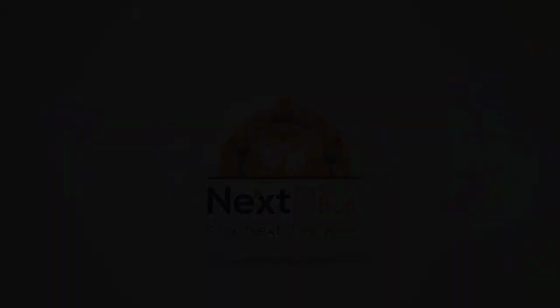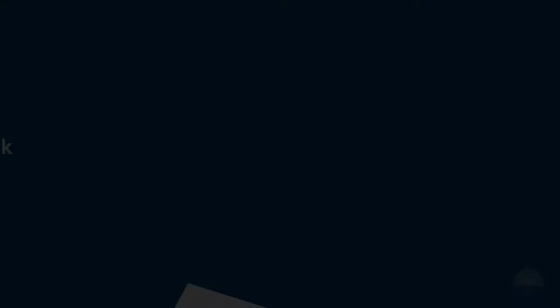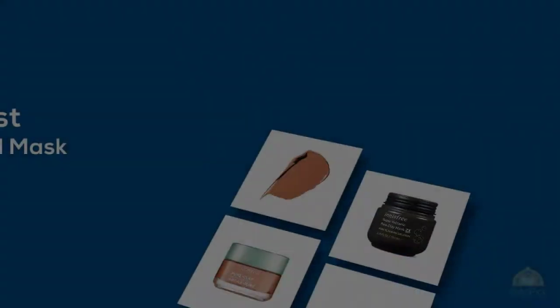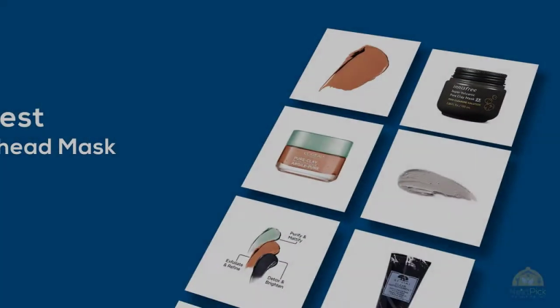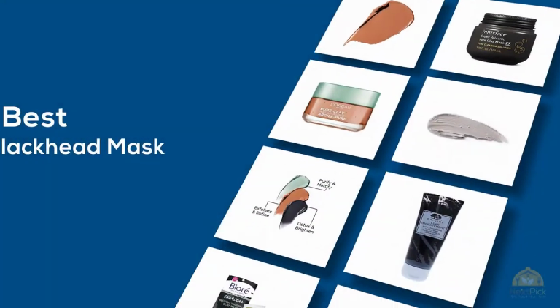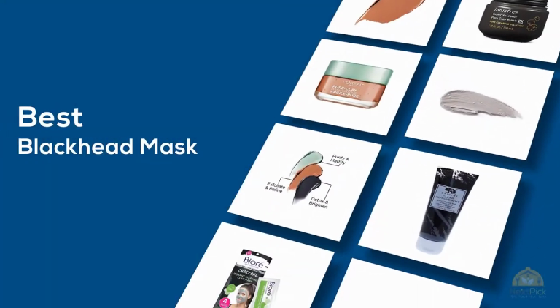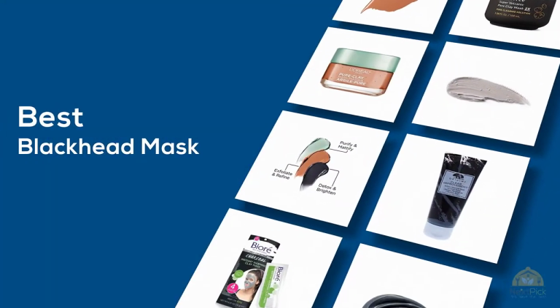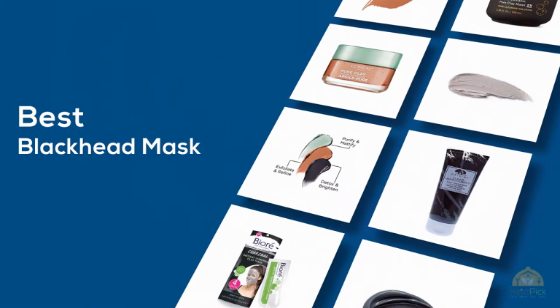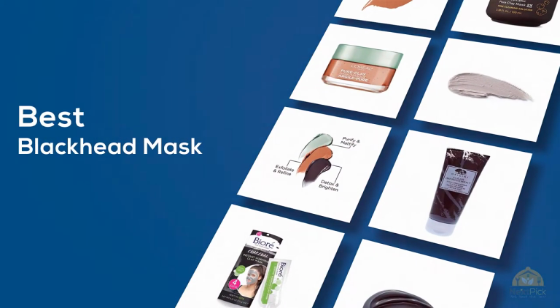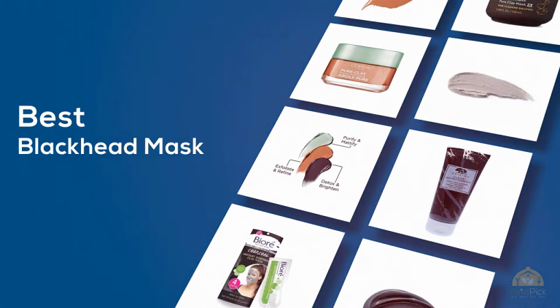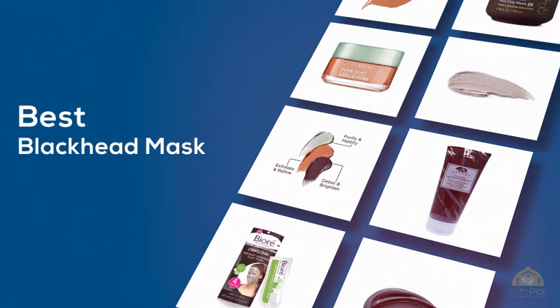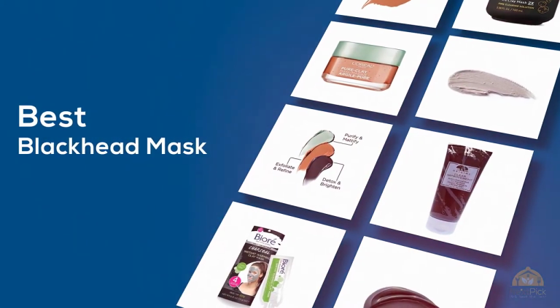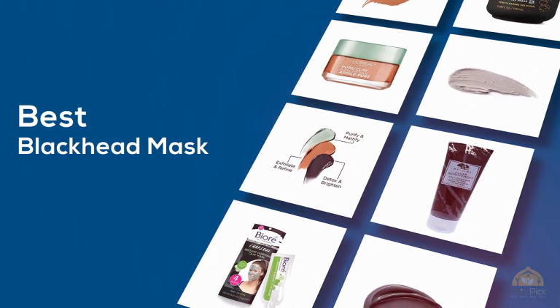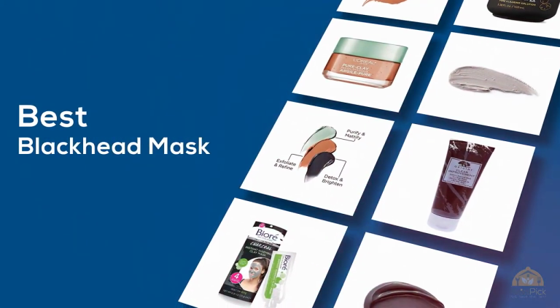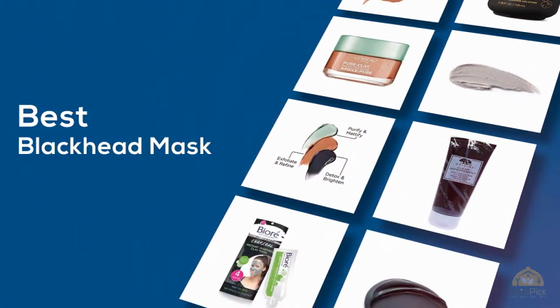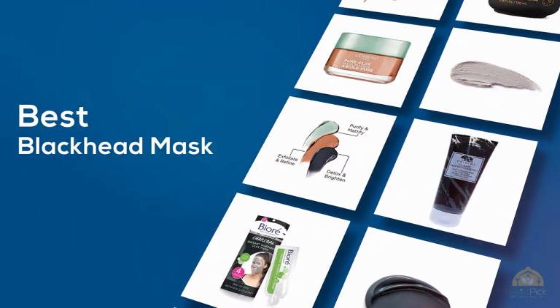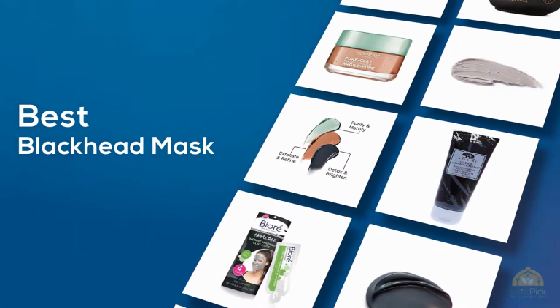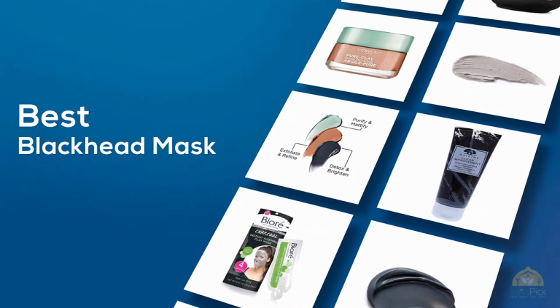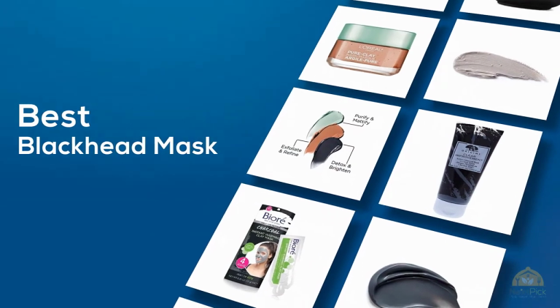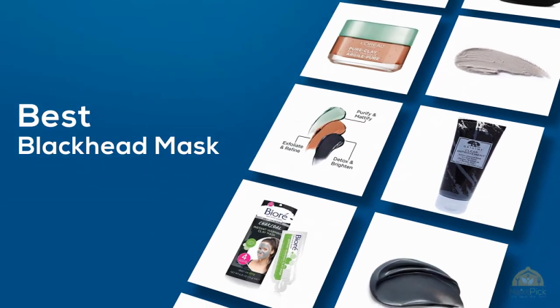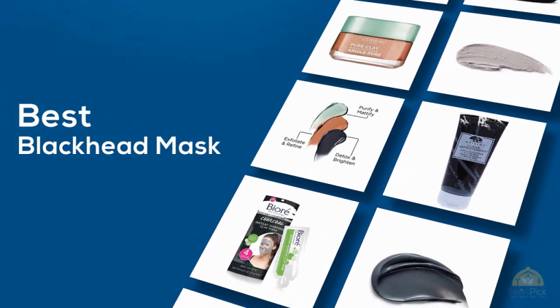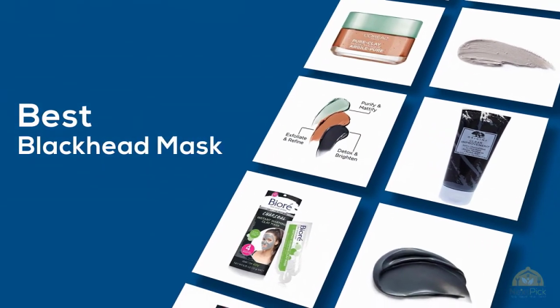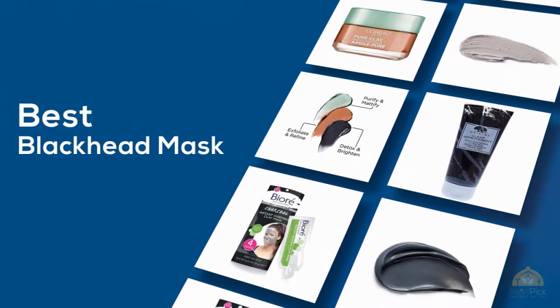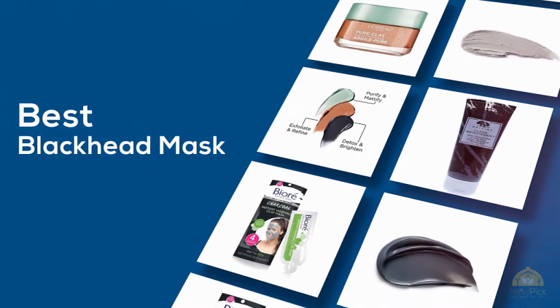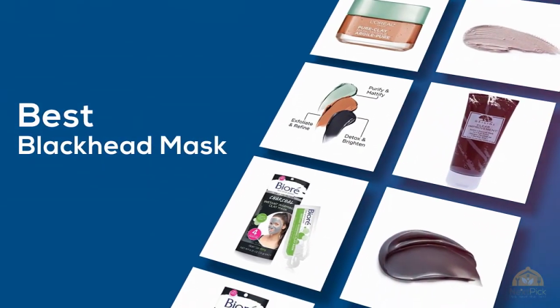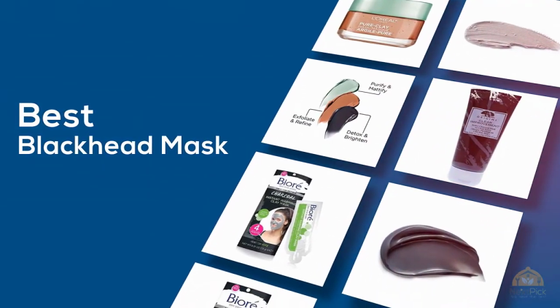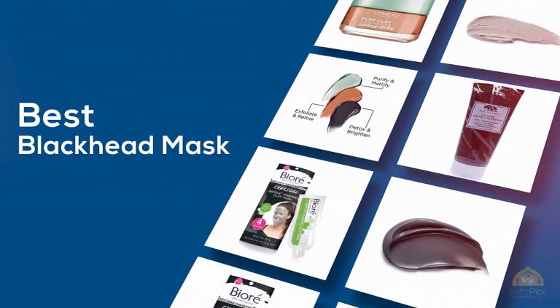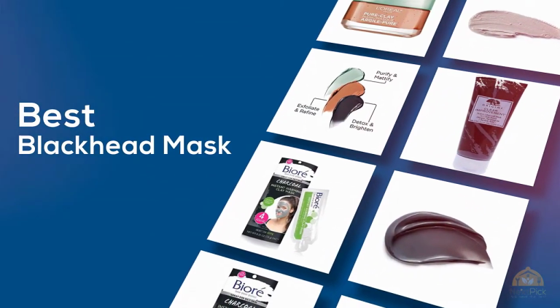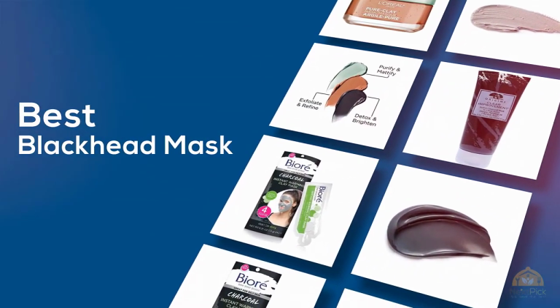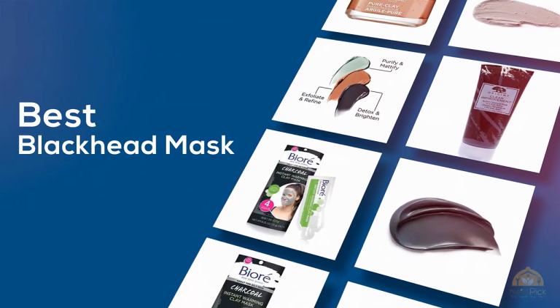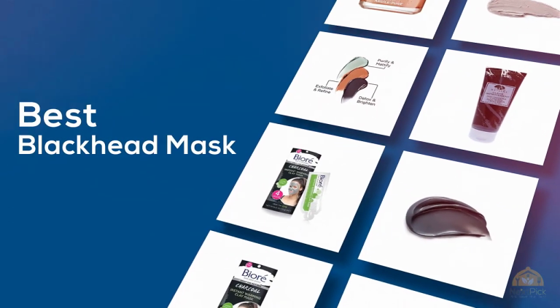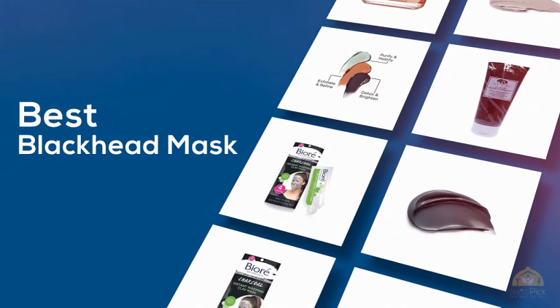If you're looking for the best blackhead mask, here's a collection that you've got to see. Let's get started. At any time you can click the circle for more info and real-time deals.